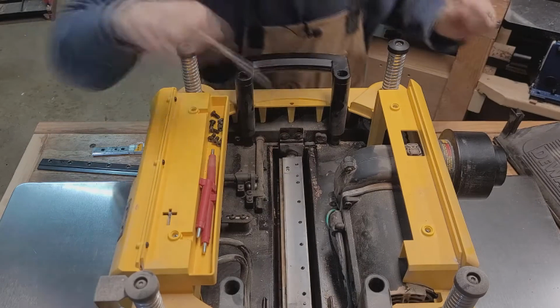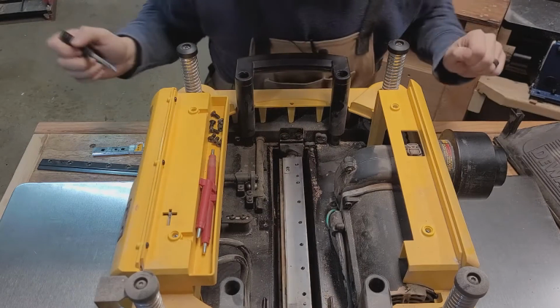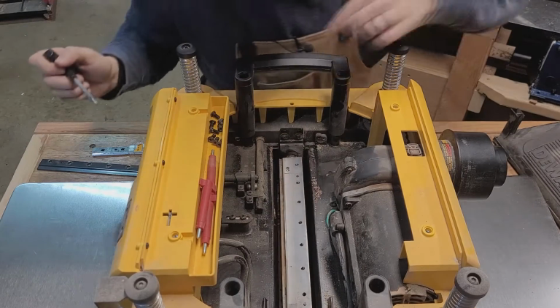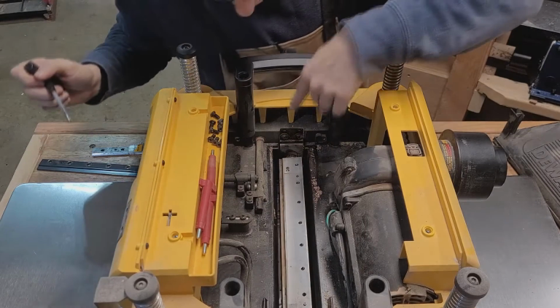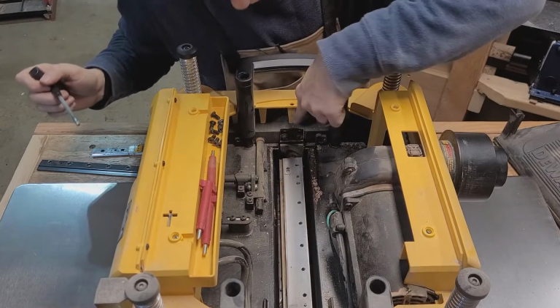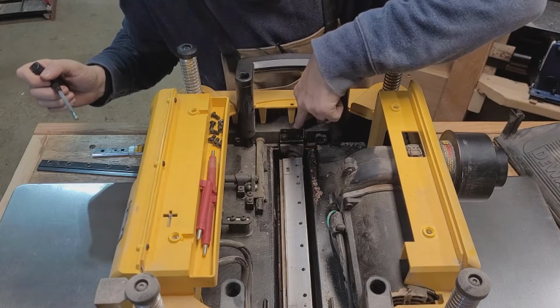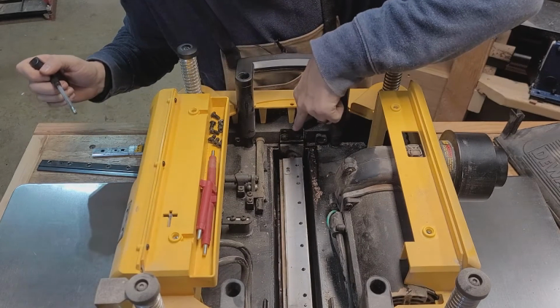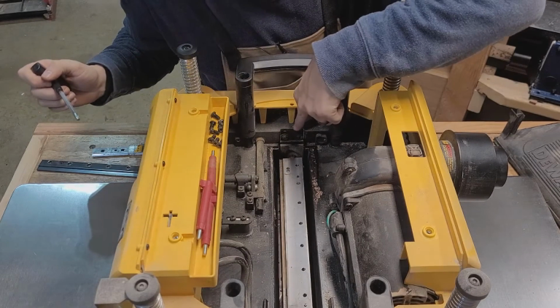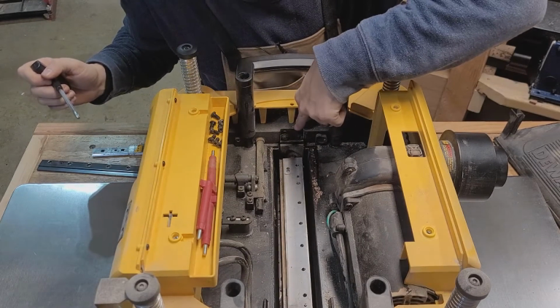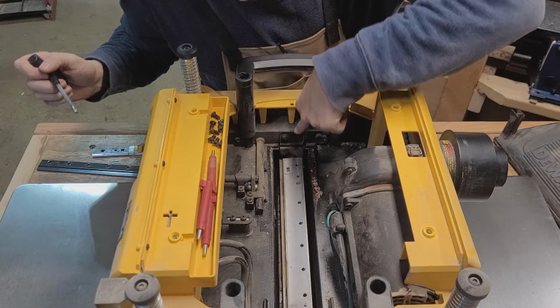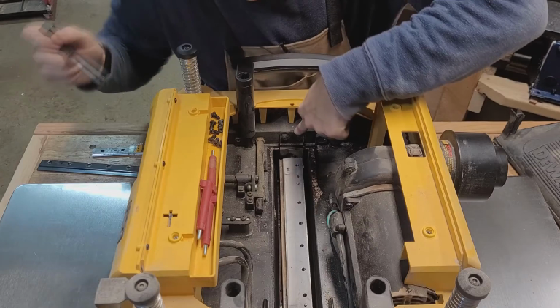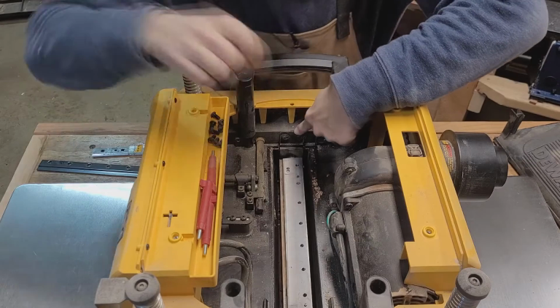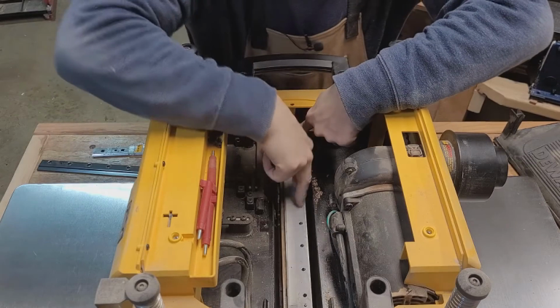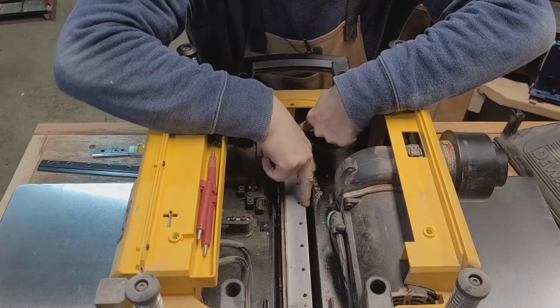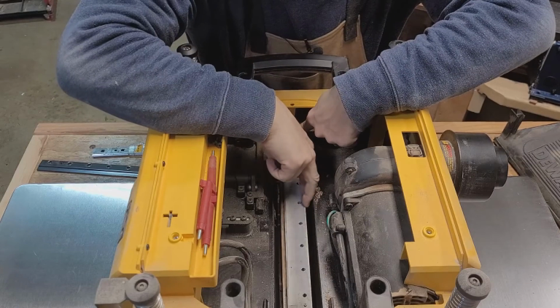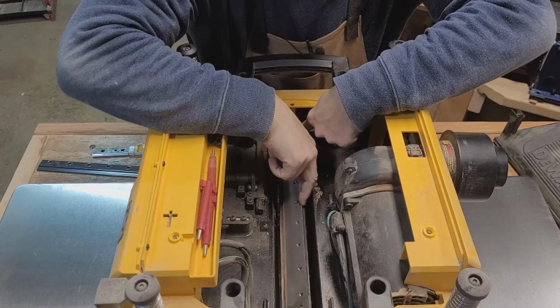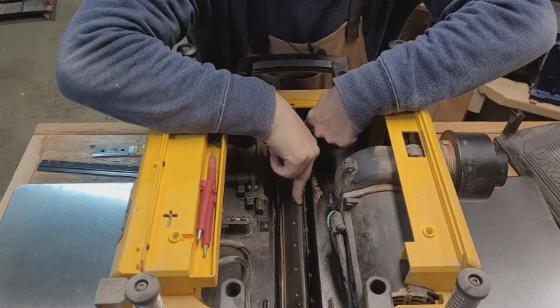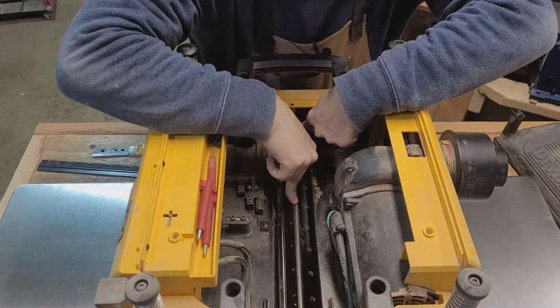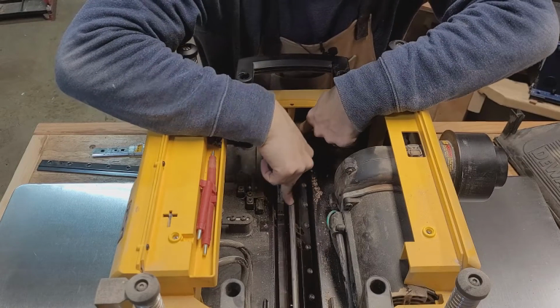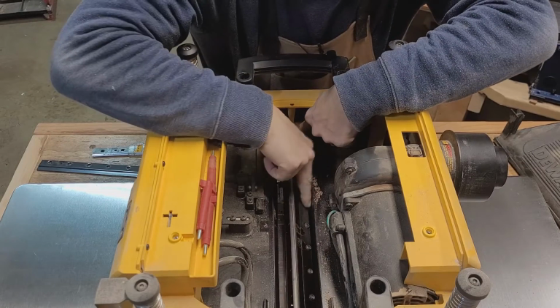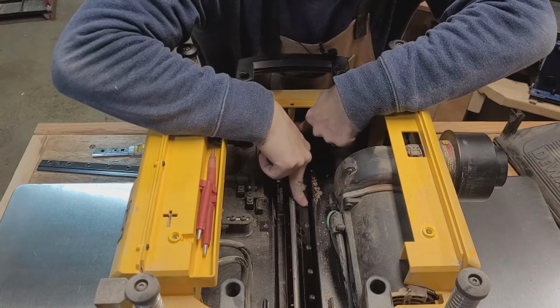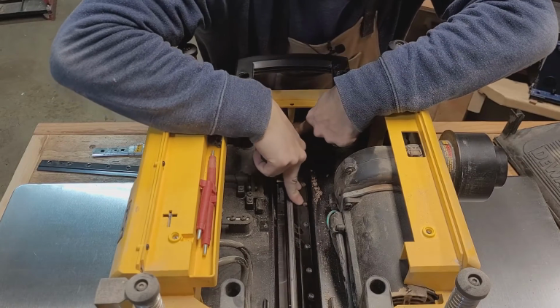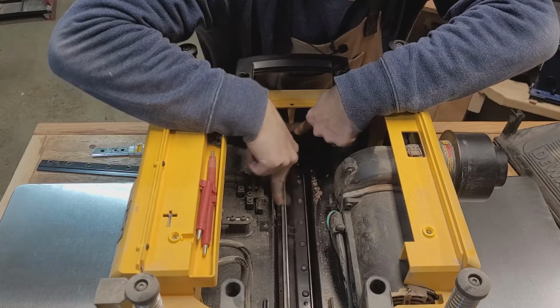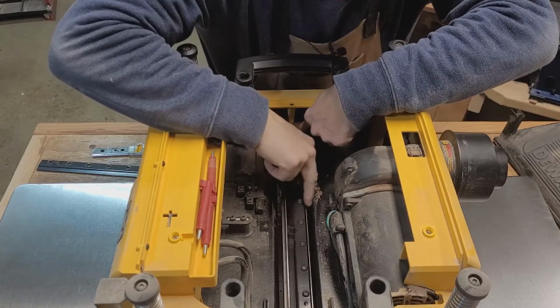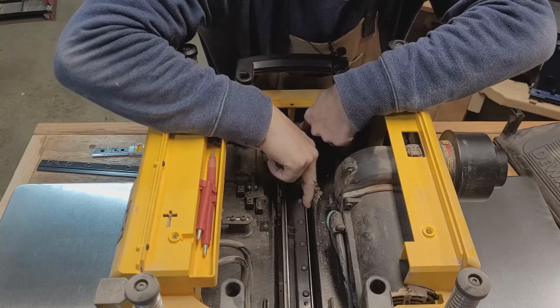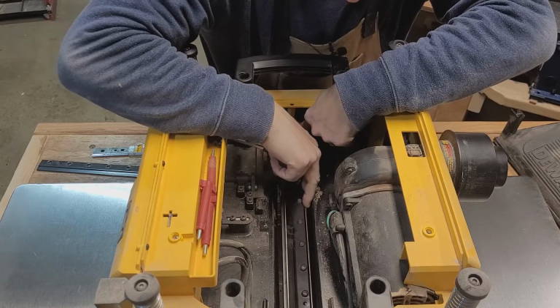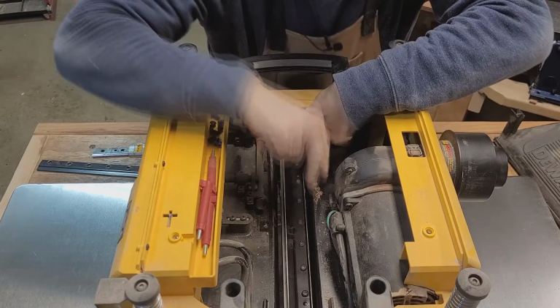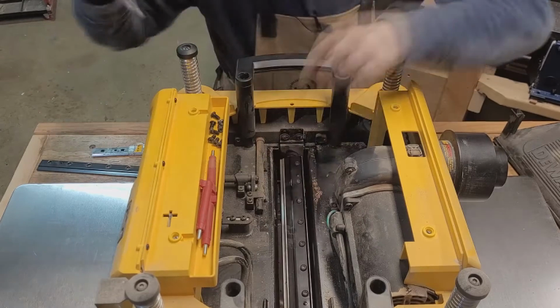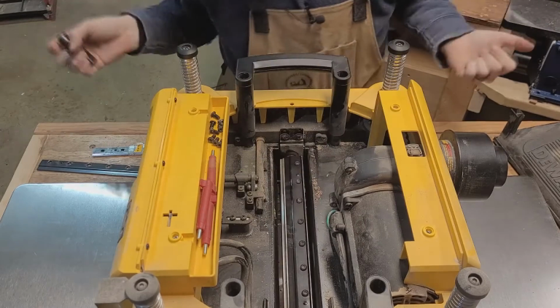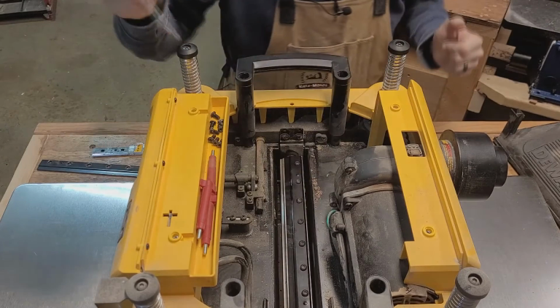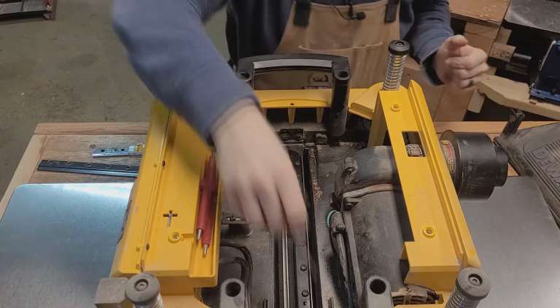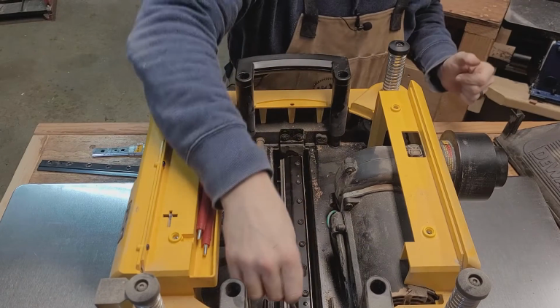To move the cutter head there's a little latch right here. Go ahead and push down on the latch and that allows you to turn the cutter head. Then go to the other side and repeat the same exact process.